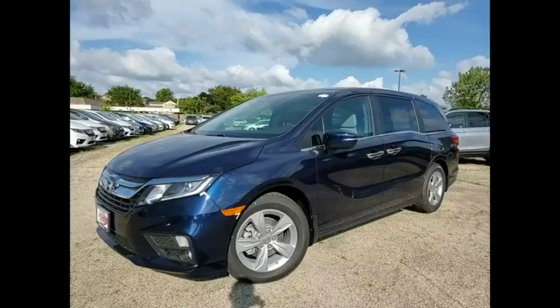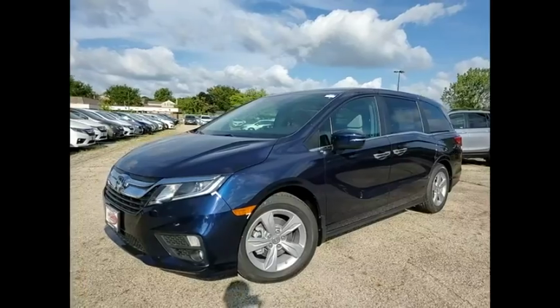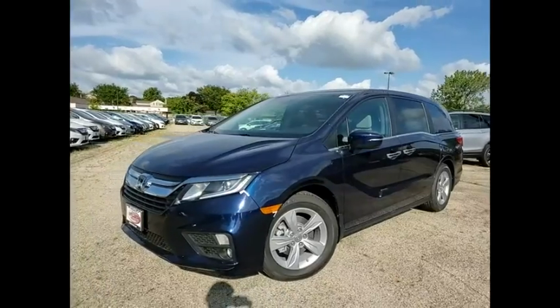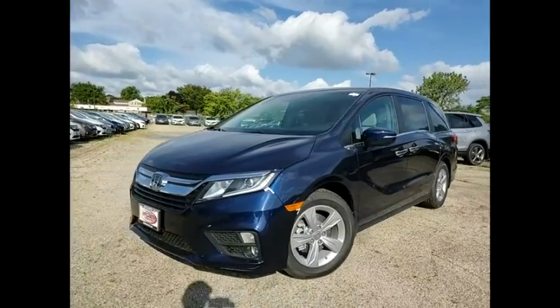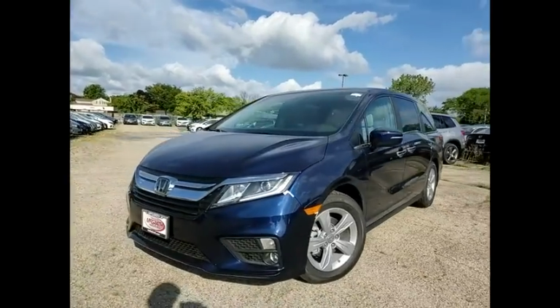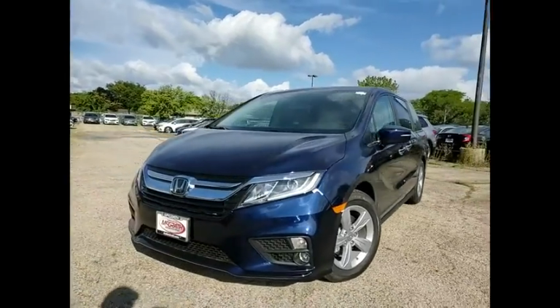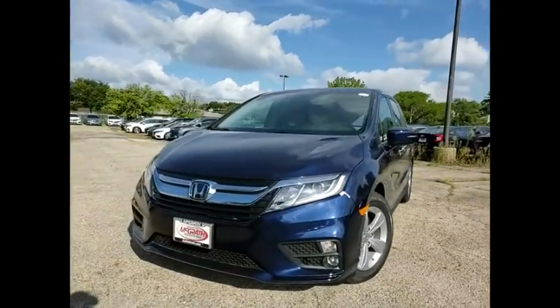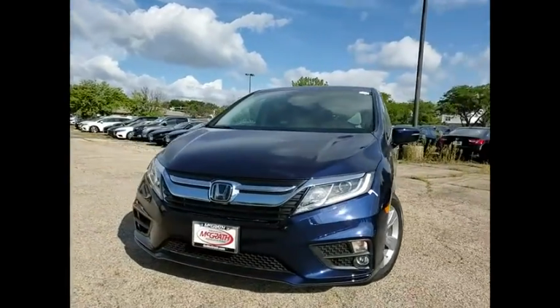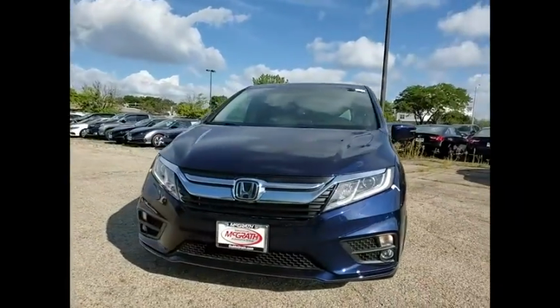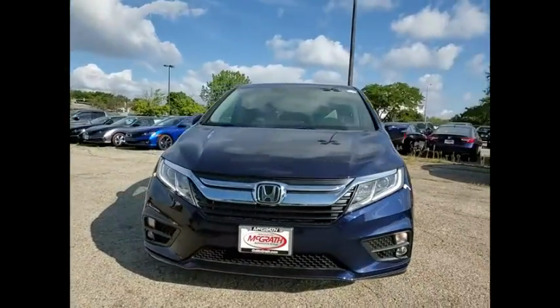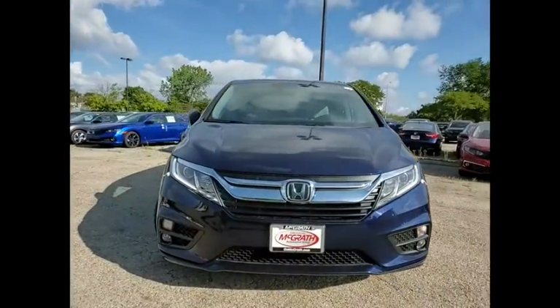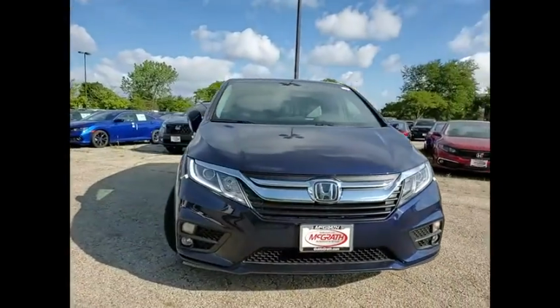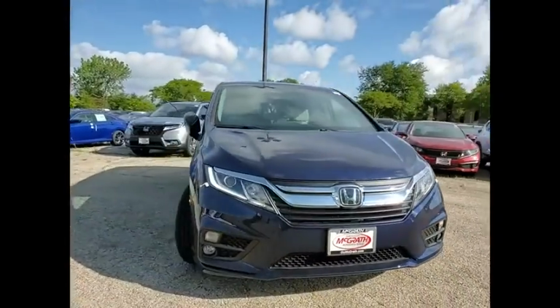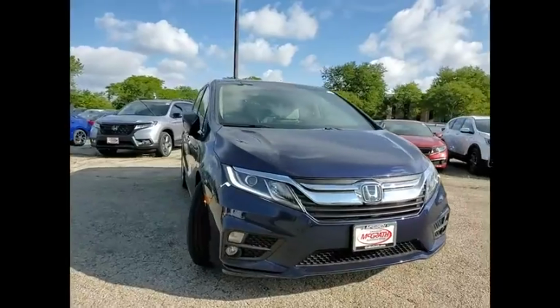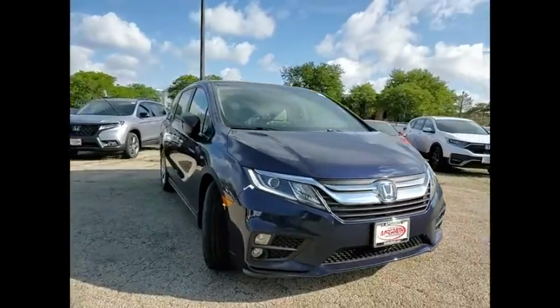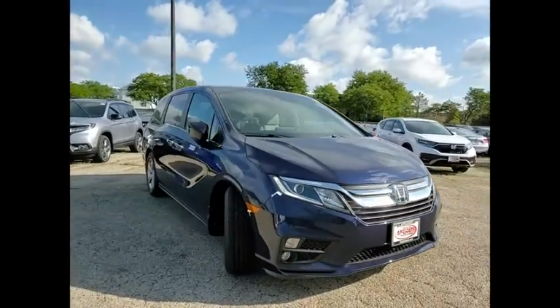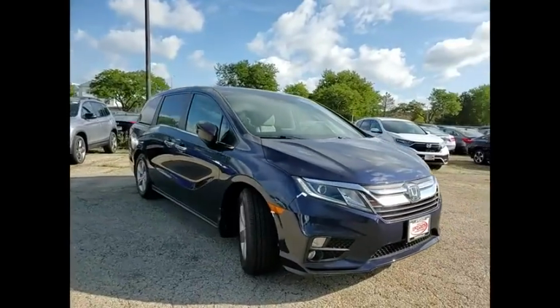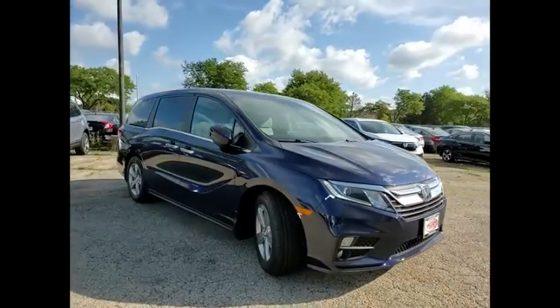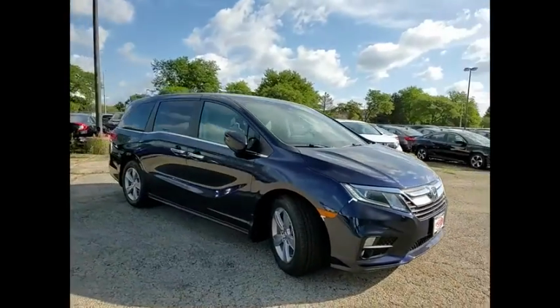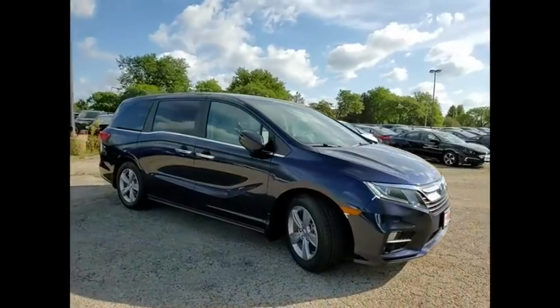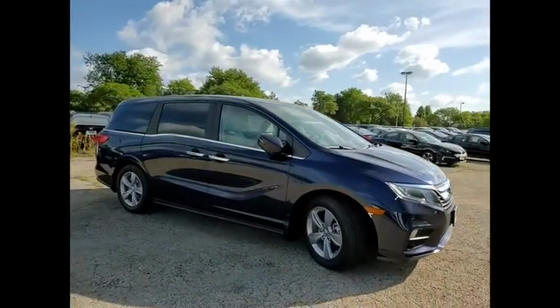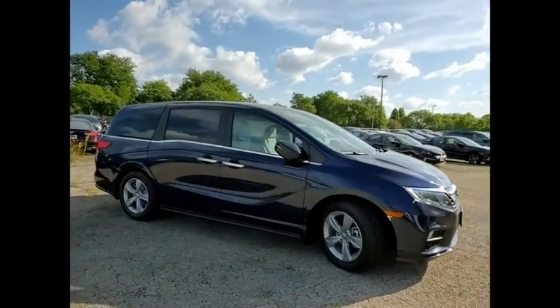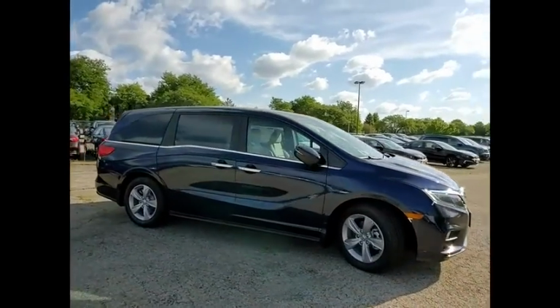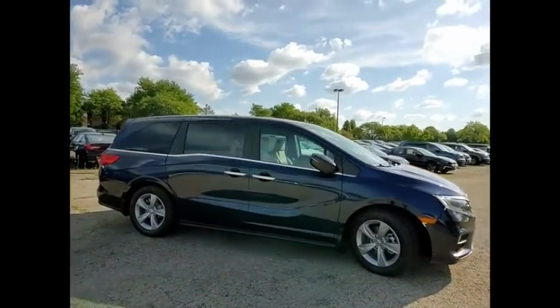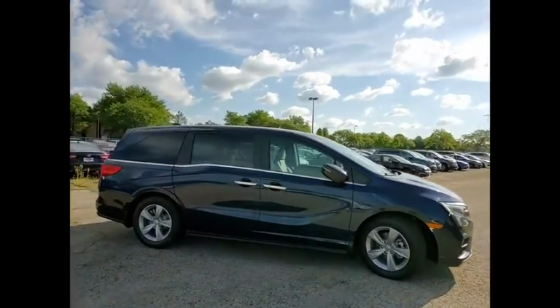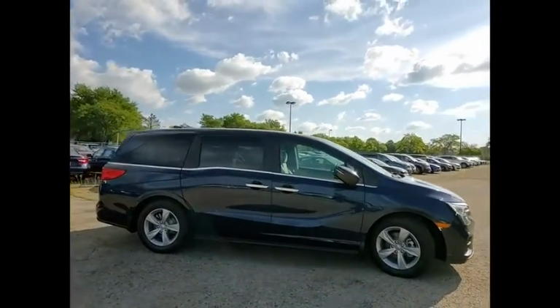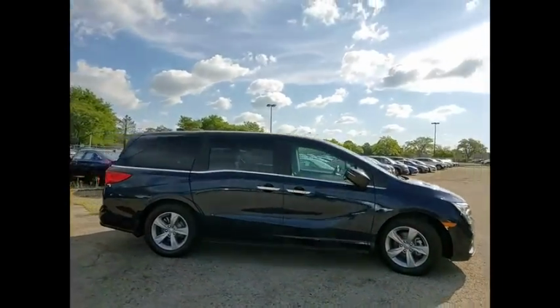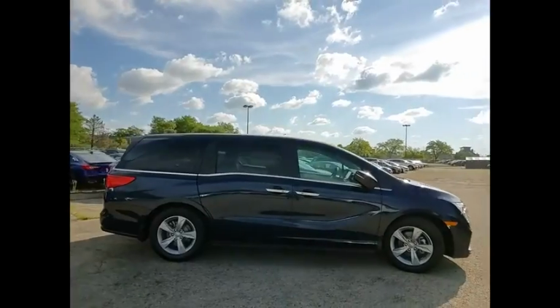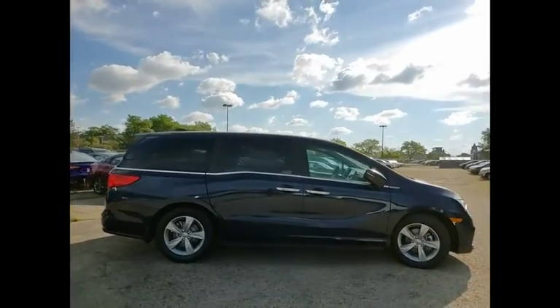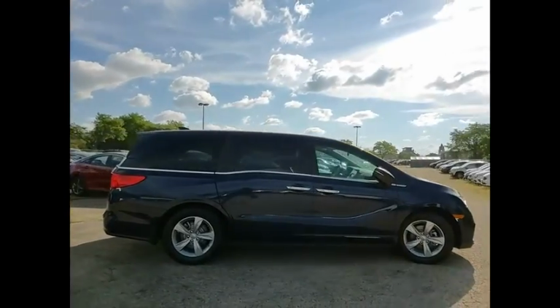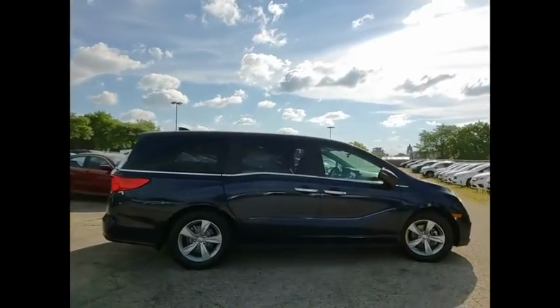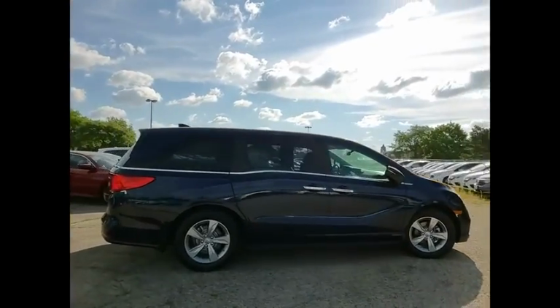Come test drive the 2020 Odyssey. The Honda Odyssey is a showcase of distinguished style, captivating technology, and advanced safety features. A must for all families.